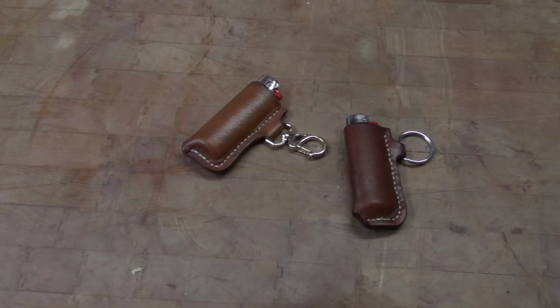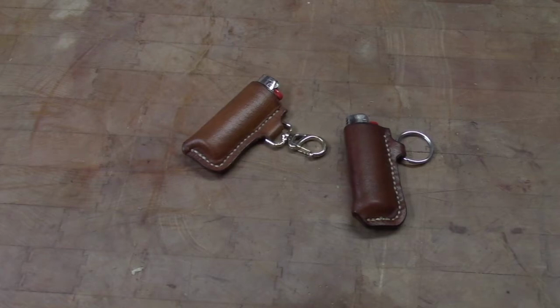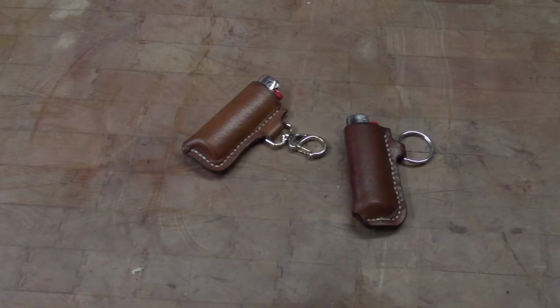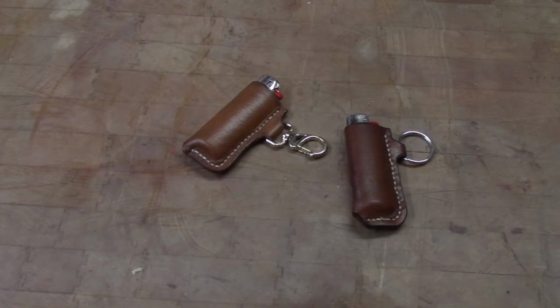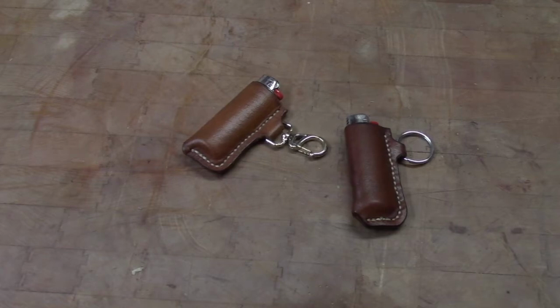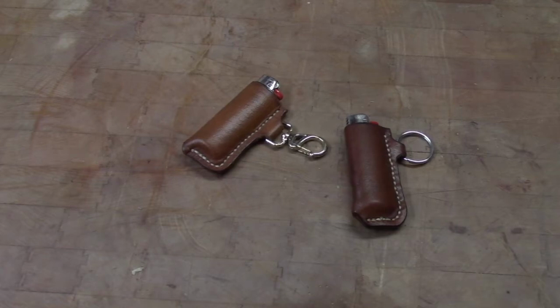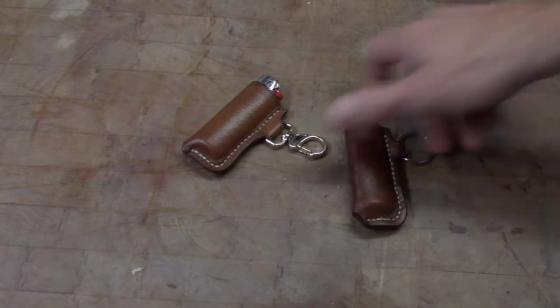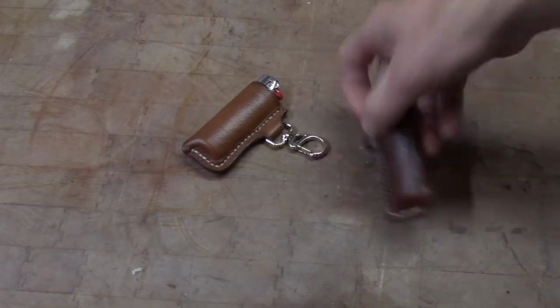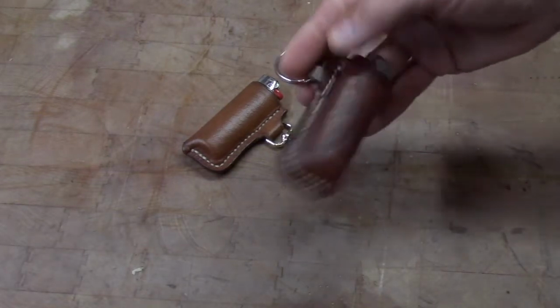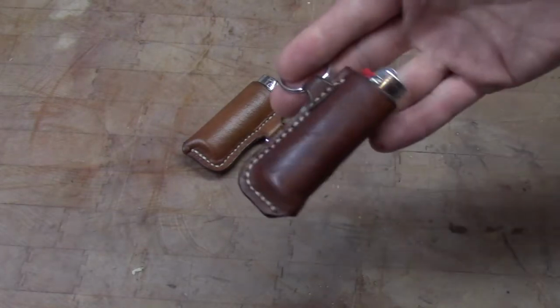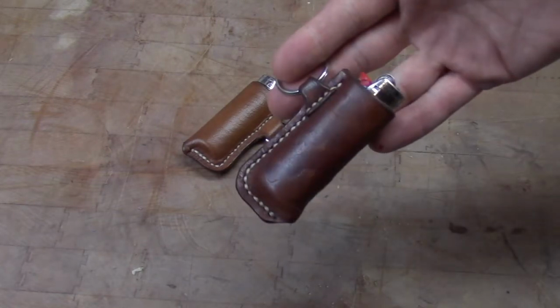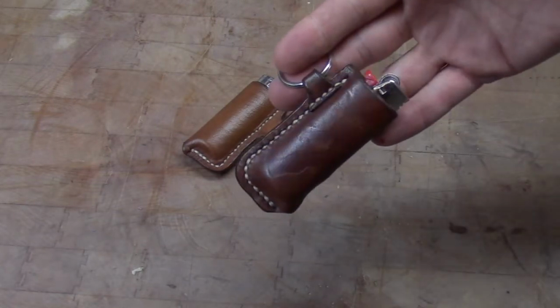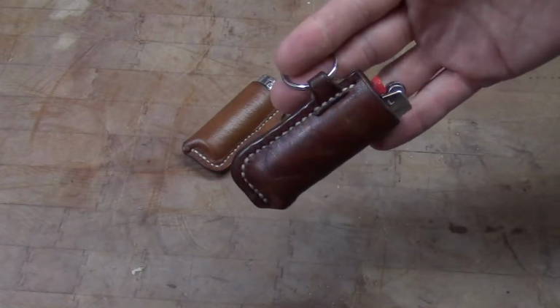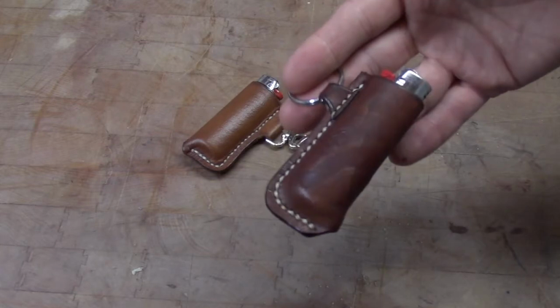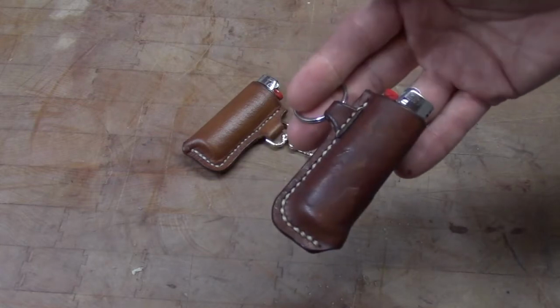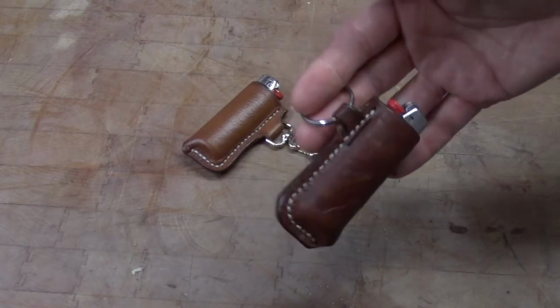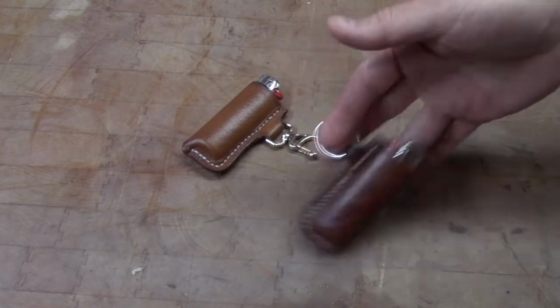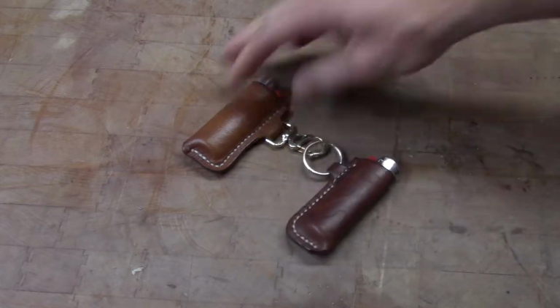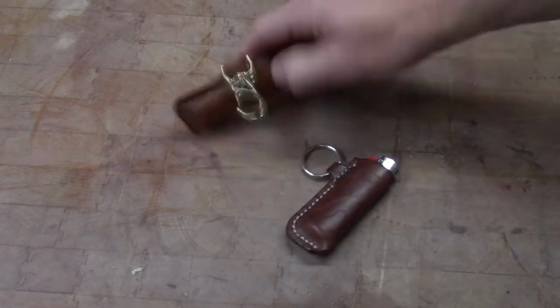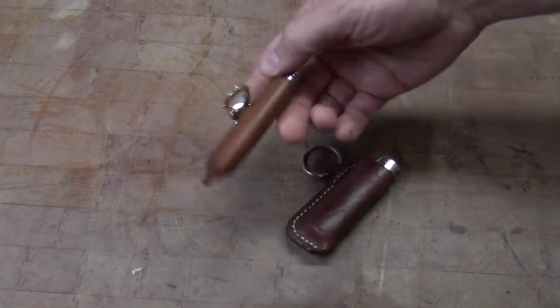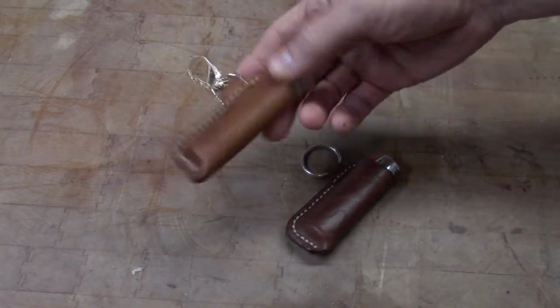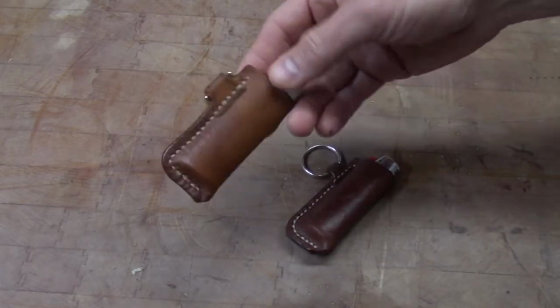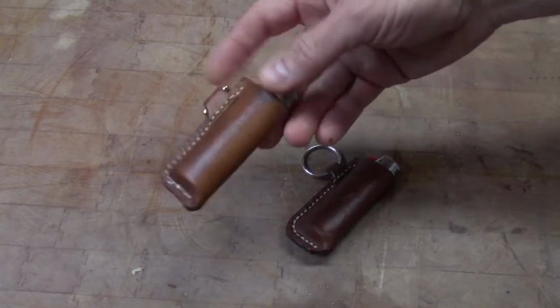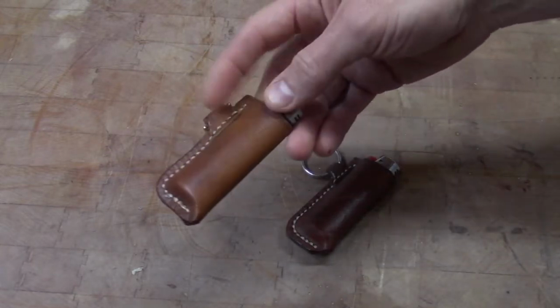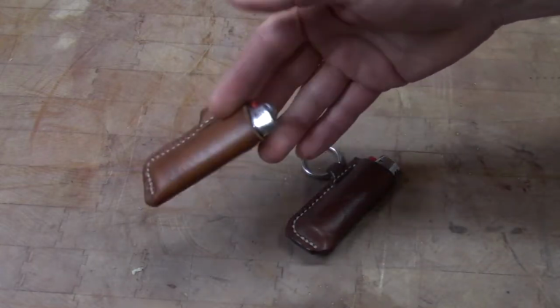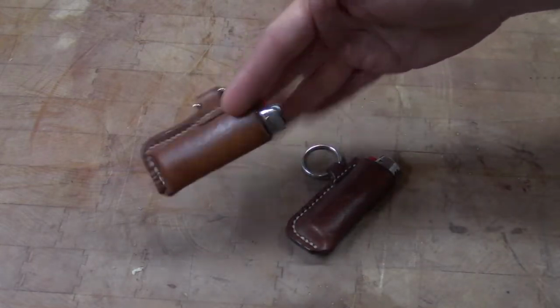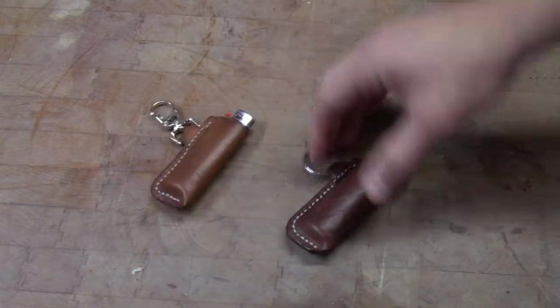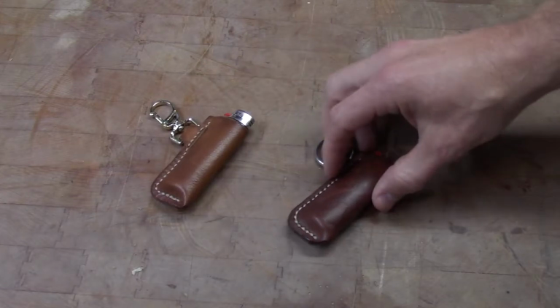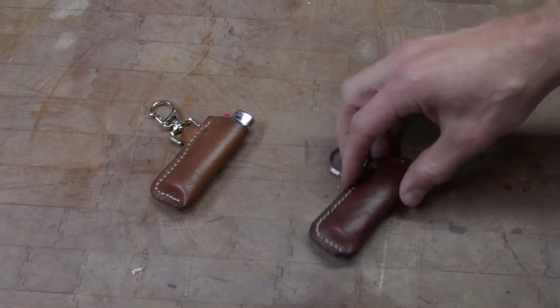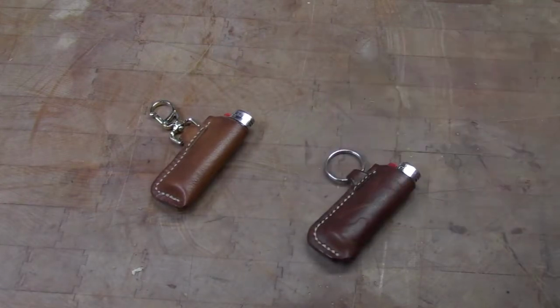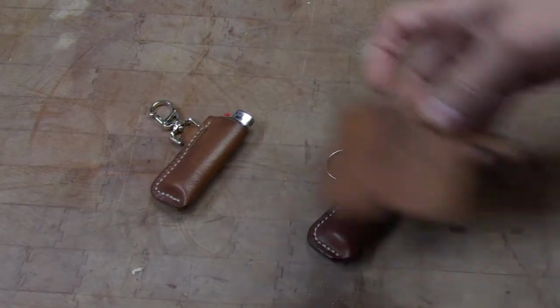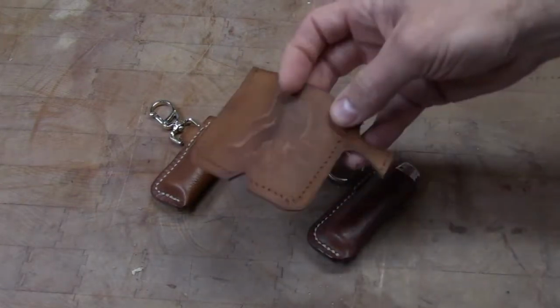I often make these little lighter cases anytime I end up with a new lighter. They're quick and easy to make — take about 20 minutes or so — and they make perfect little gifts and stuff like that.